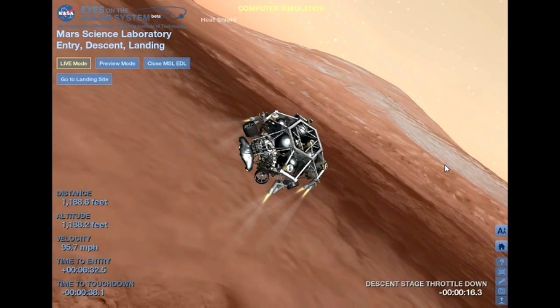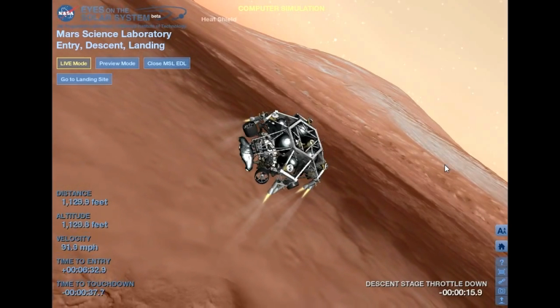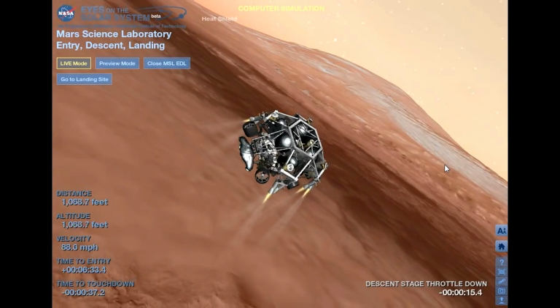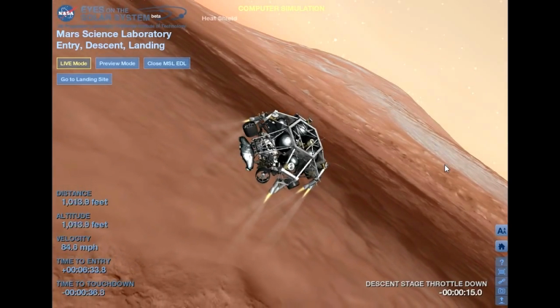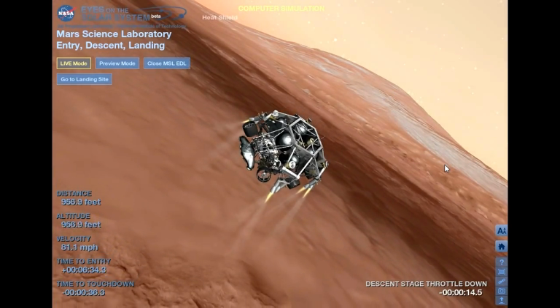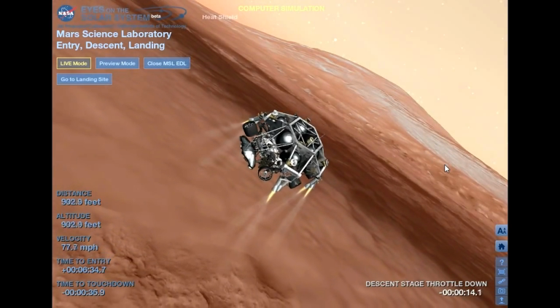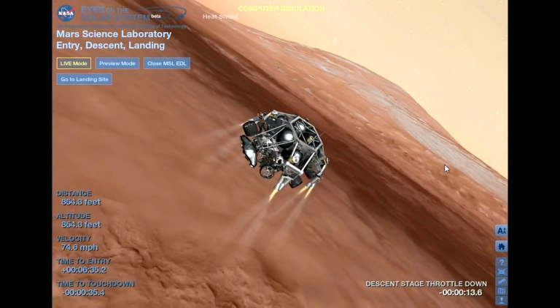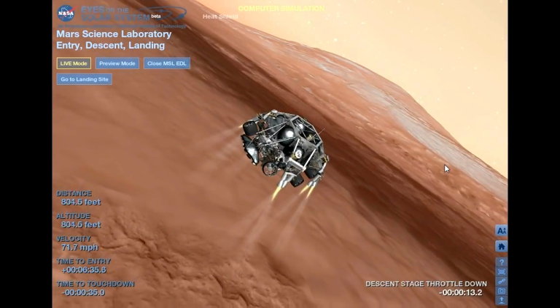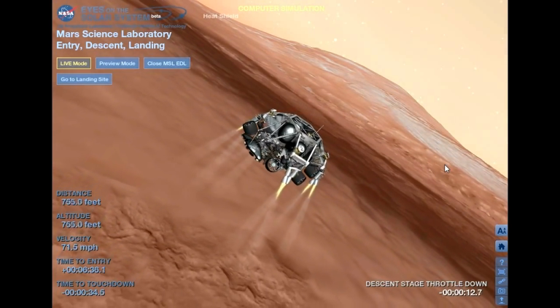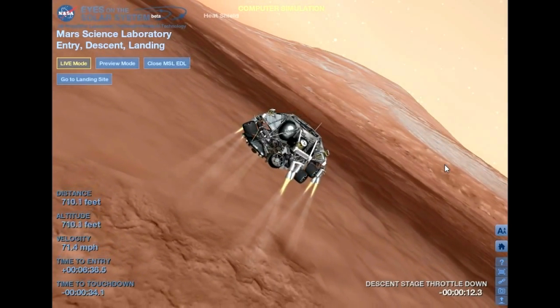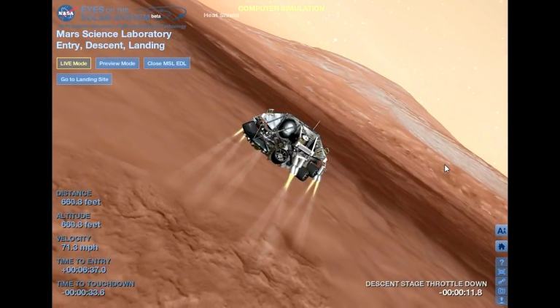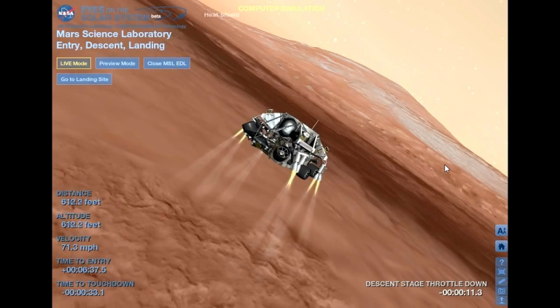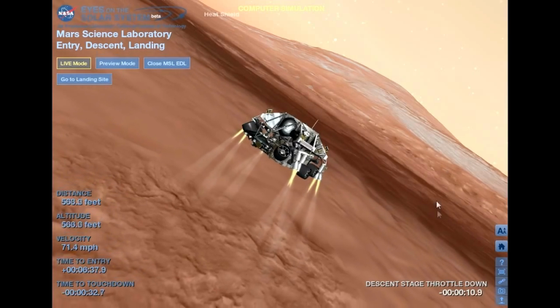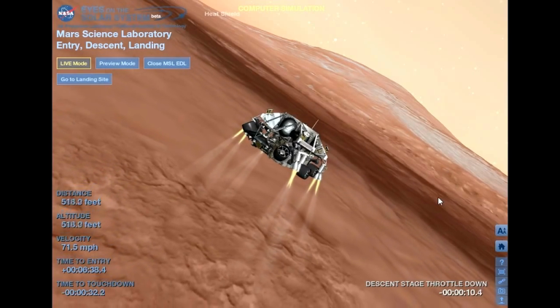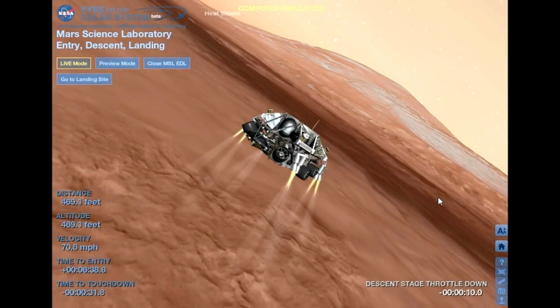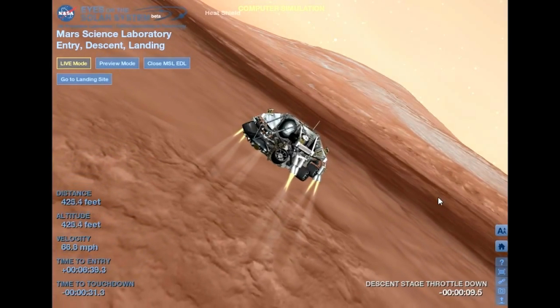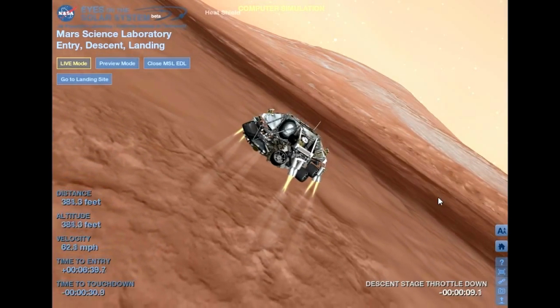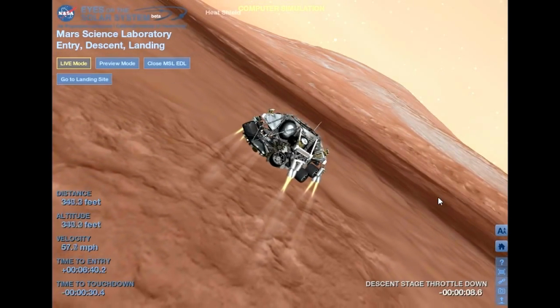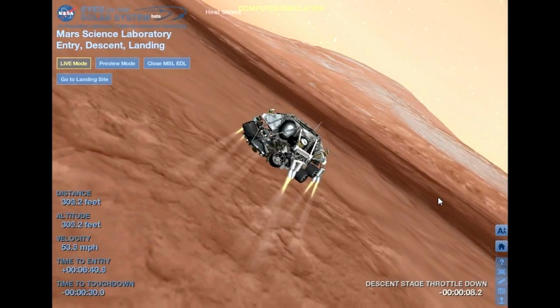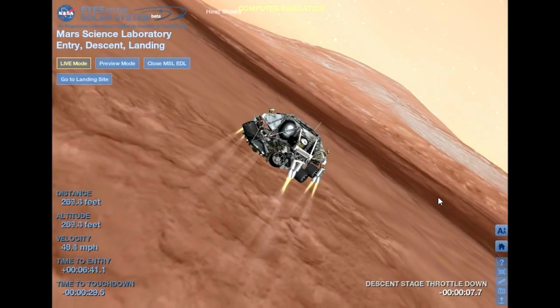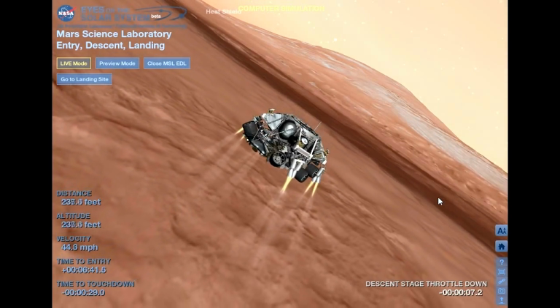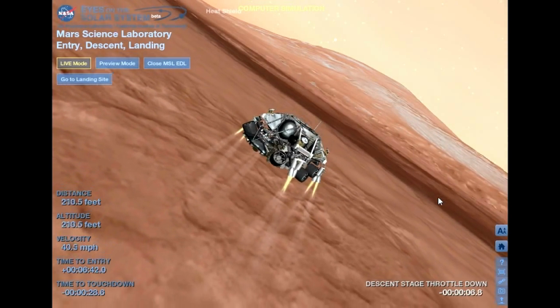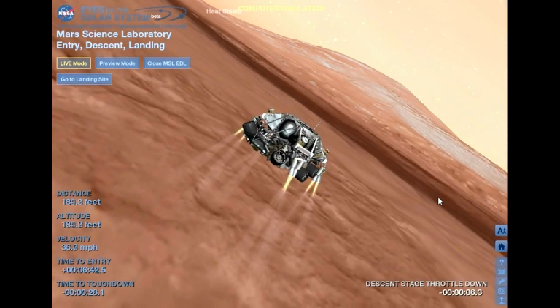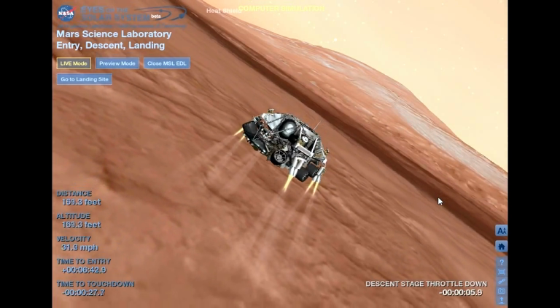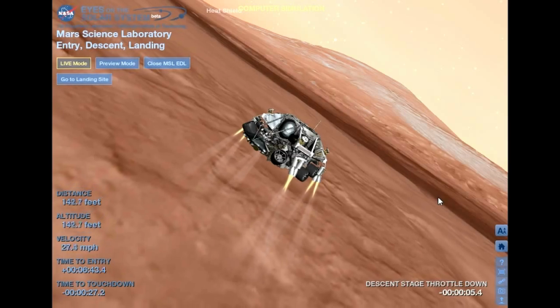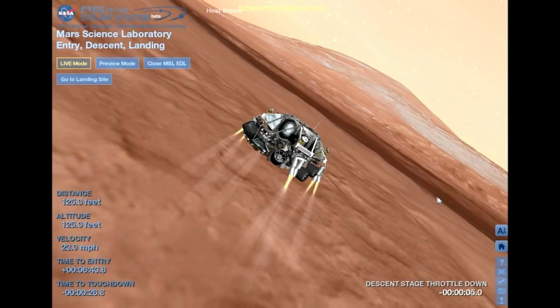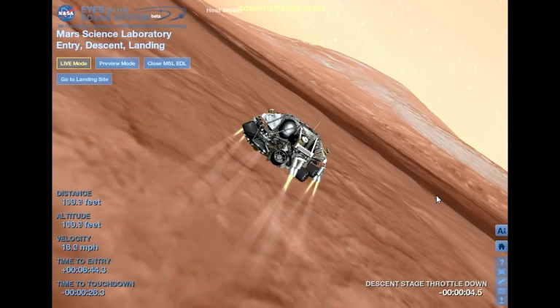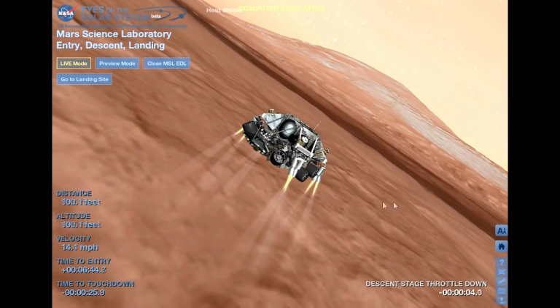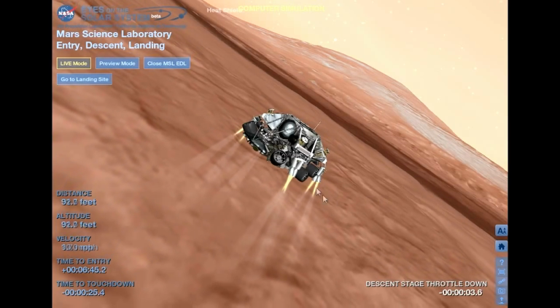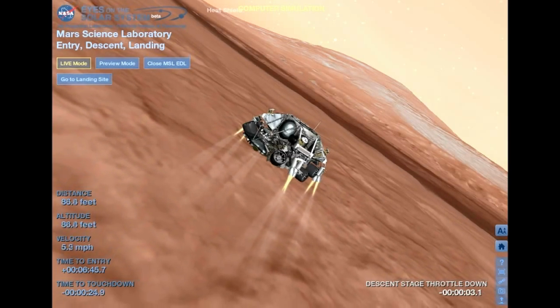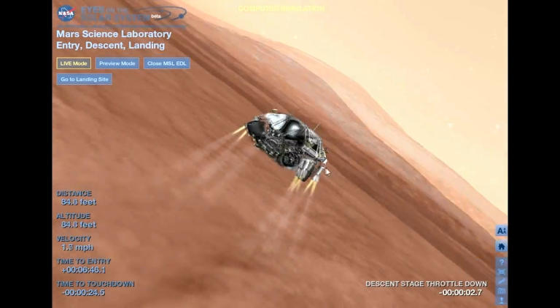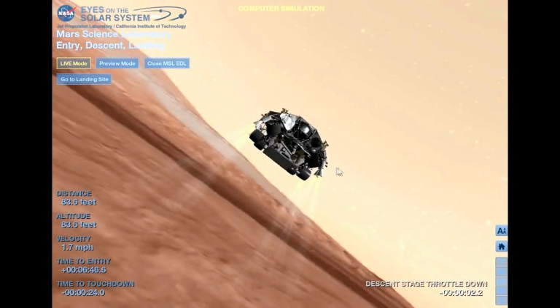Ground solution equals minus 10.8 meters. Vertical velocity of minus 82.8 meters per second. Powered descent logic start enabled. Standing by for backshell separation. Signal to Odyssey is still strong. We are in powered flight. We're at an altitude of 1 kilometer descending at about 70 meters per second. Signal to Odyssey remains strong. Down to 50 meters per second, 500 meters altitude. Standing by for sky crane.